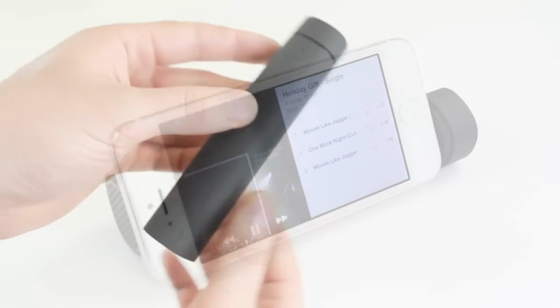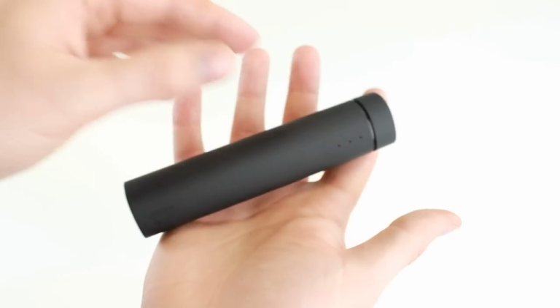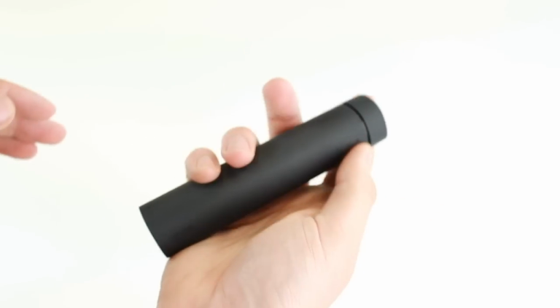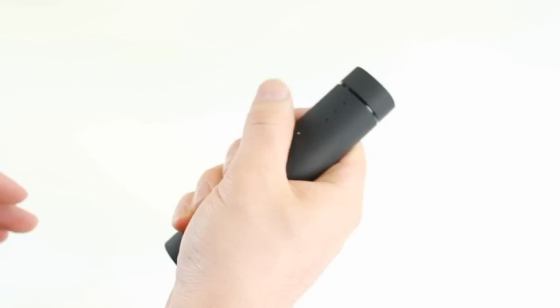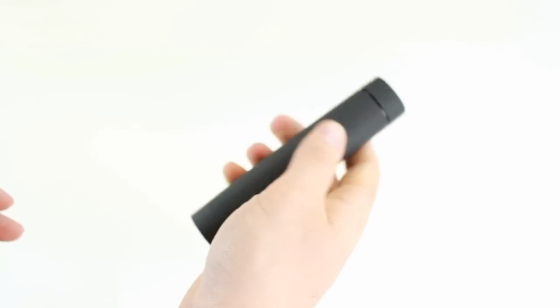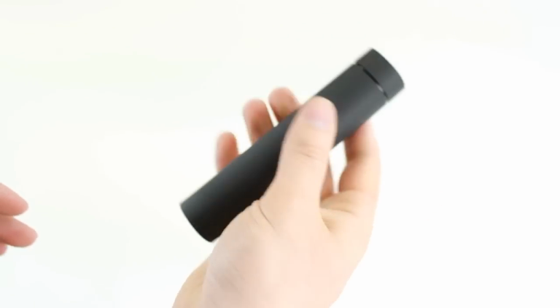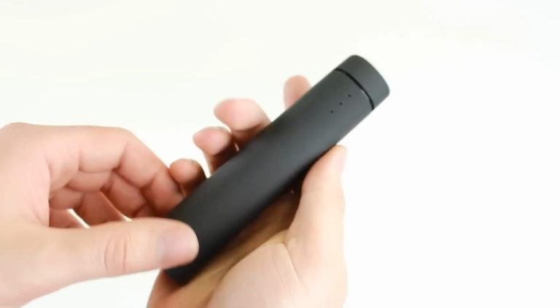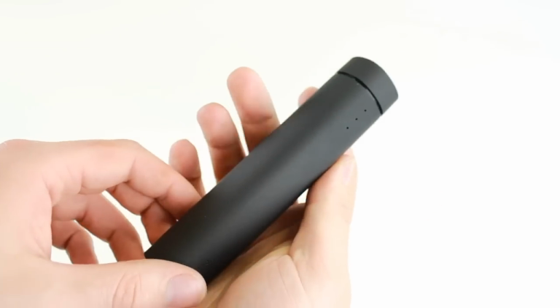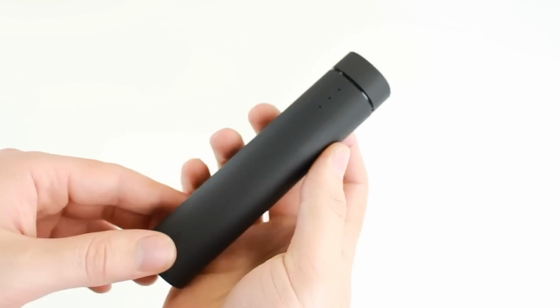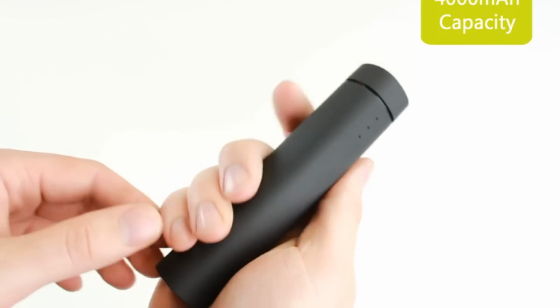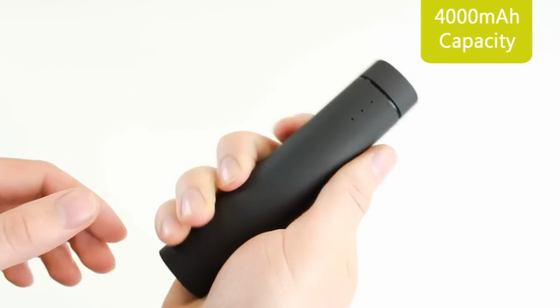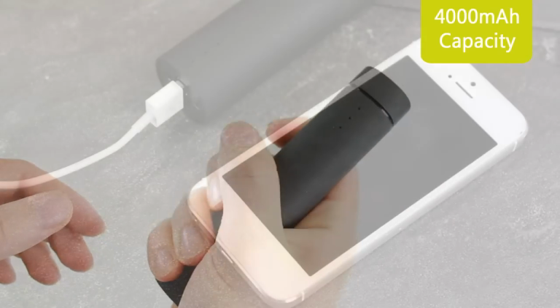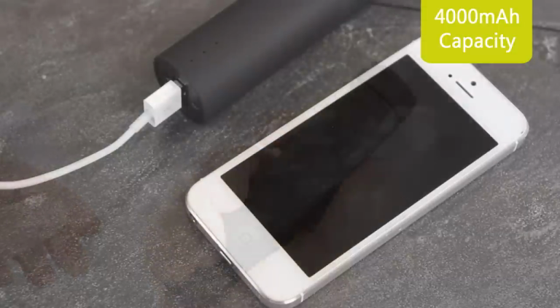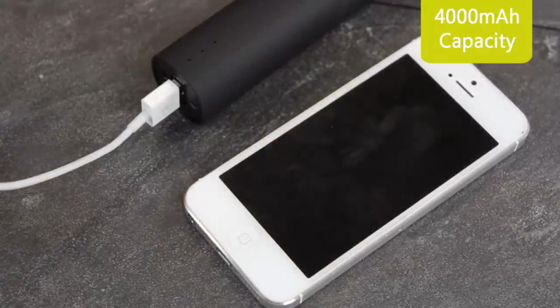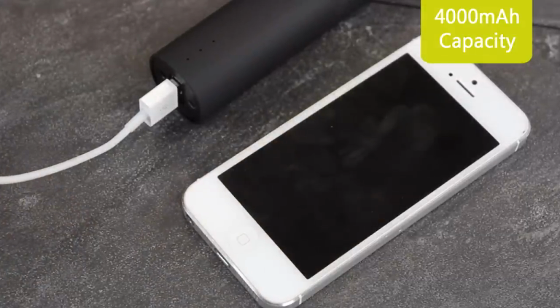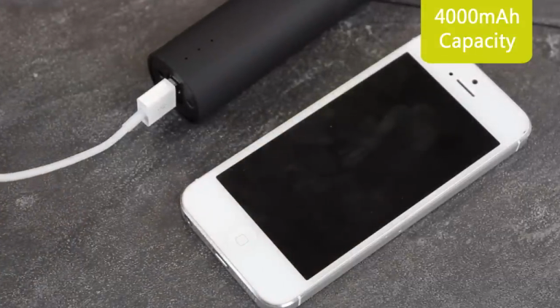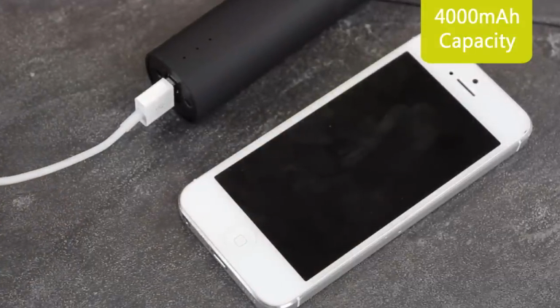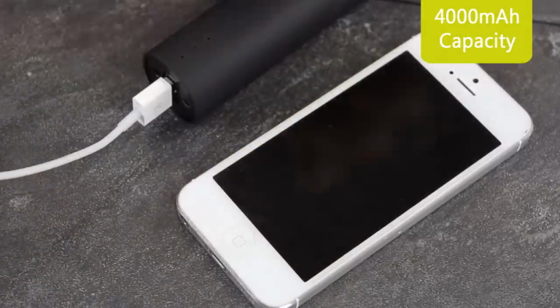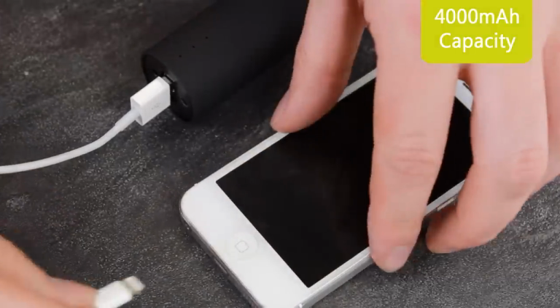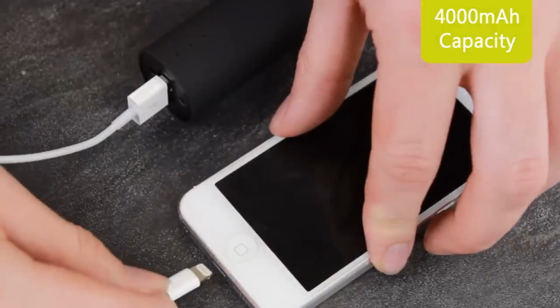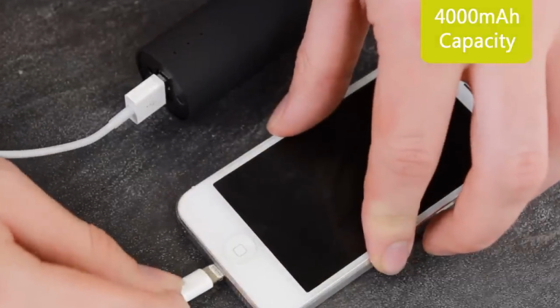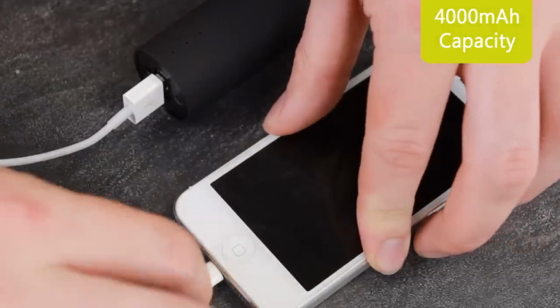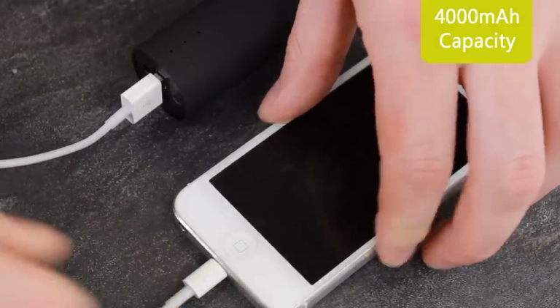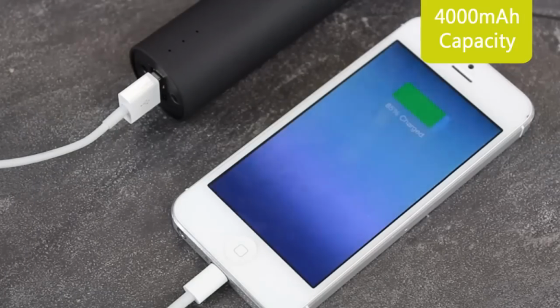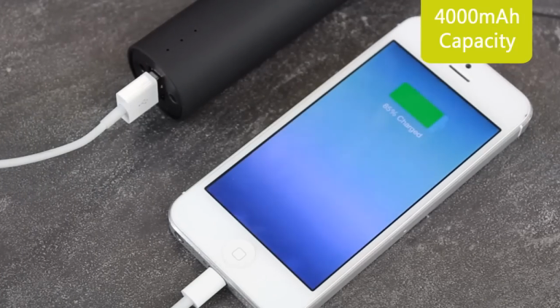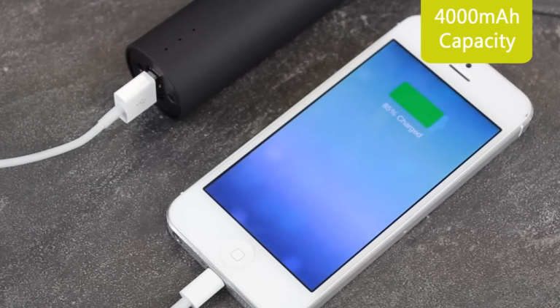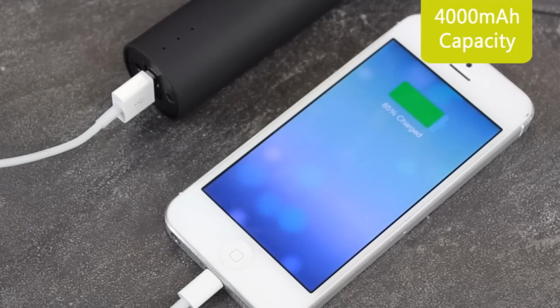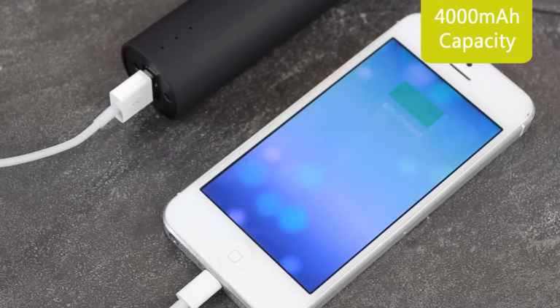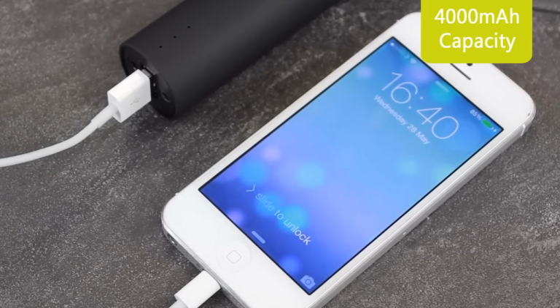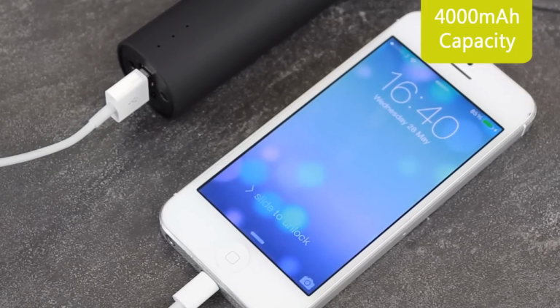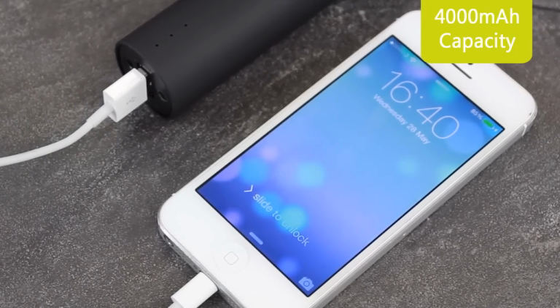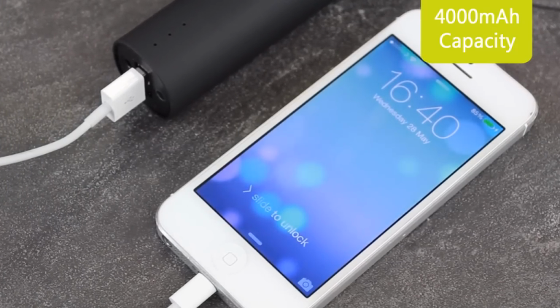Not just a portable speaker and stand, the X-Power comes packed with an impressive 4000mAh power bank that will keep your mobile device fully charged for longer. The power bank is so powerful that it can charge an iPhone 5 over 2.5 times.